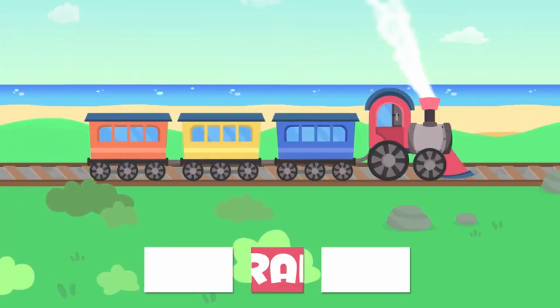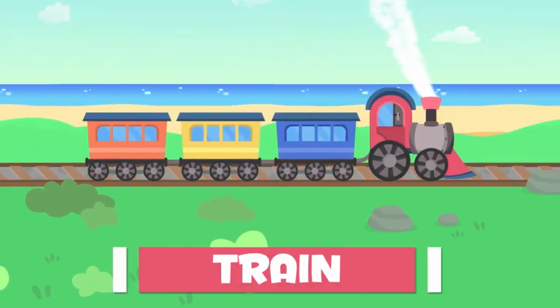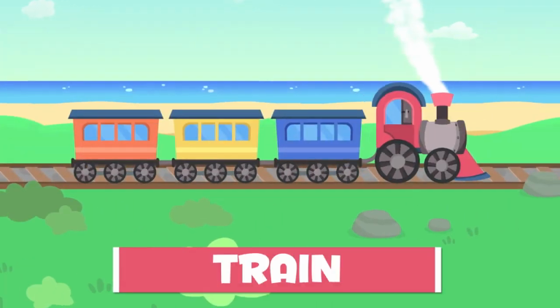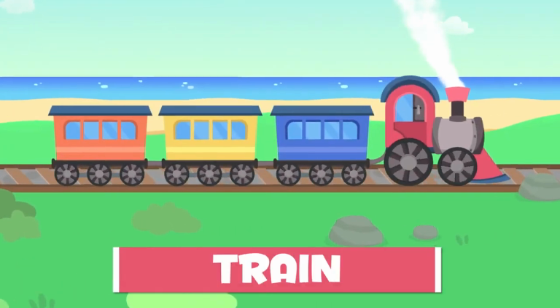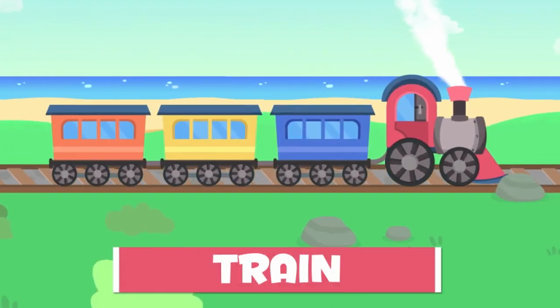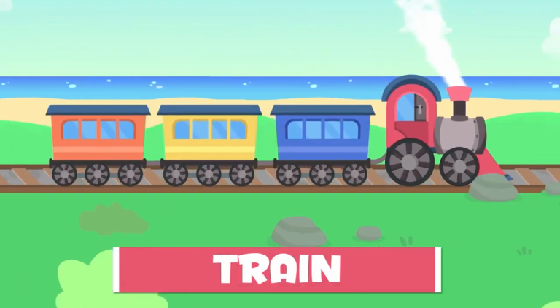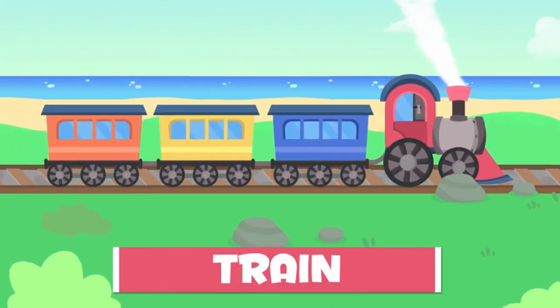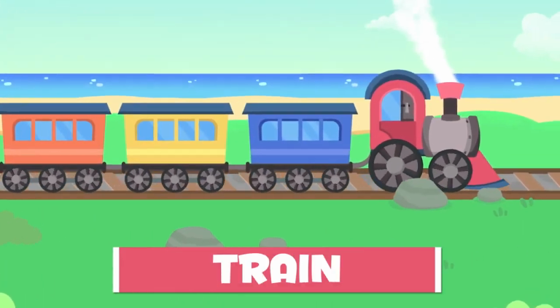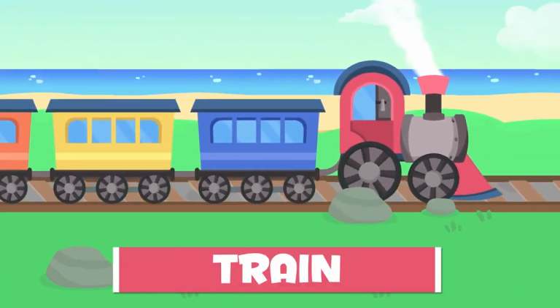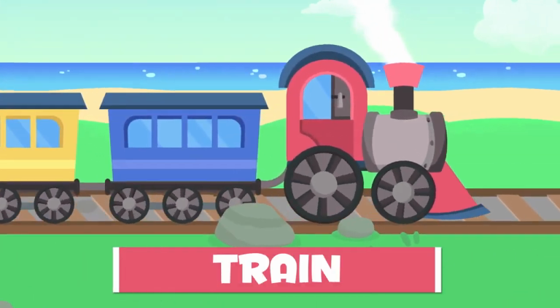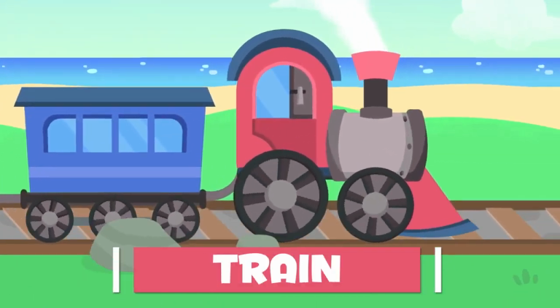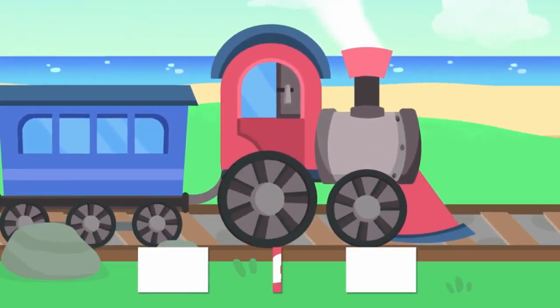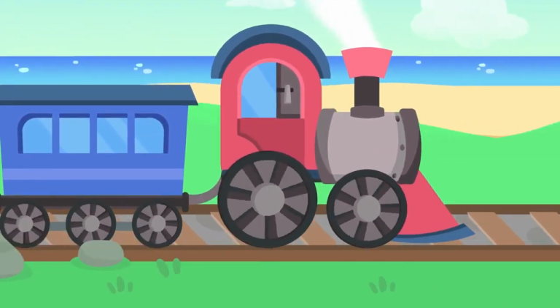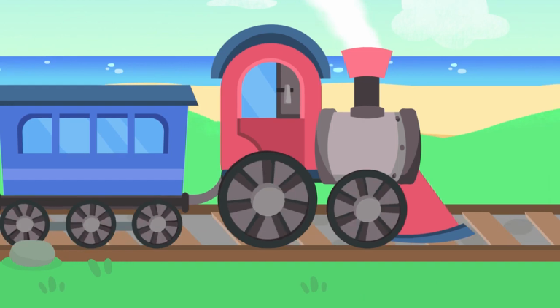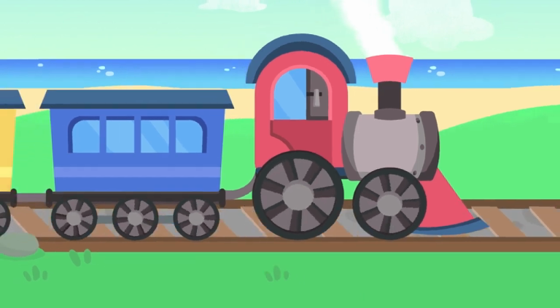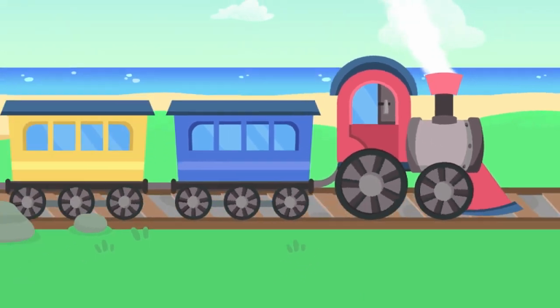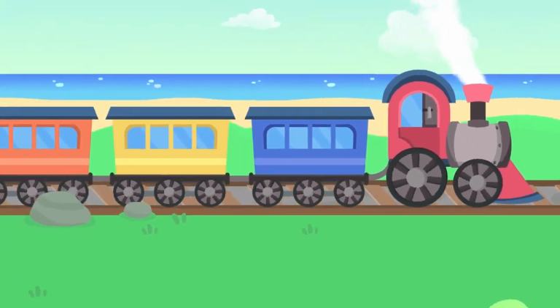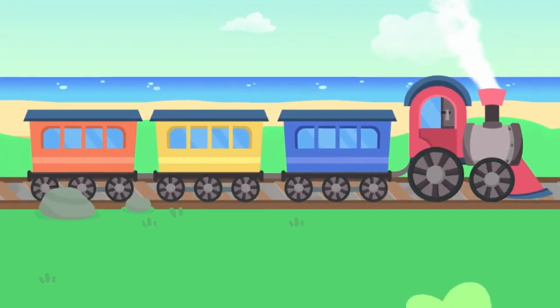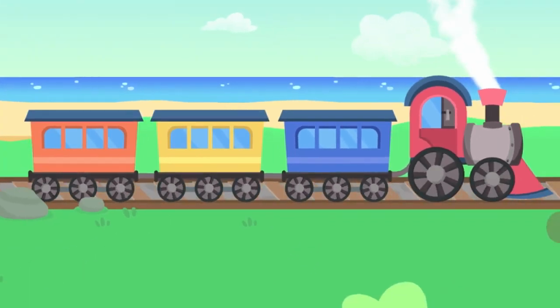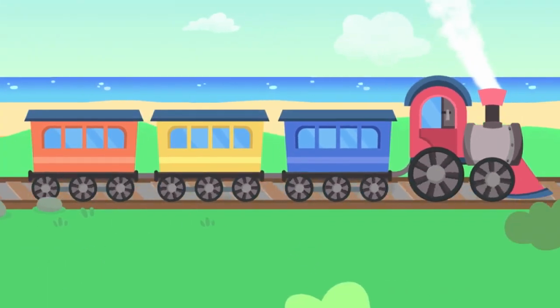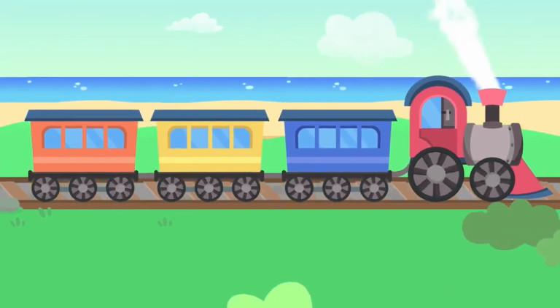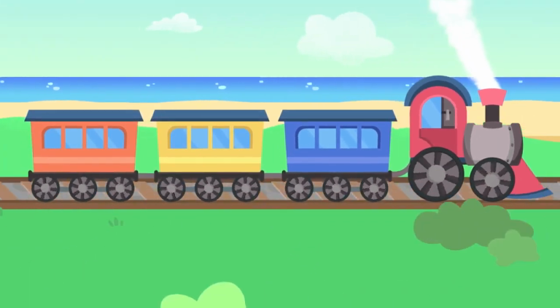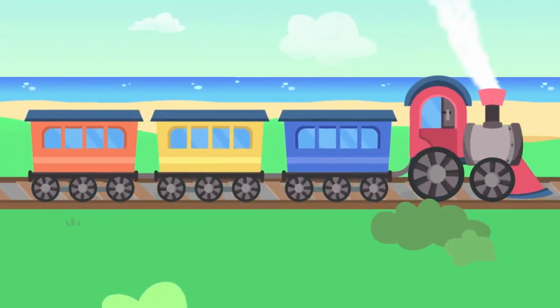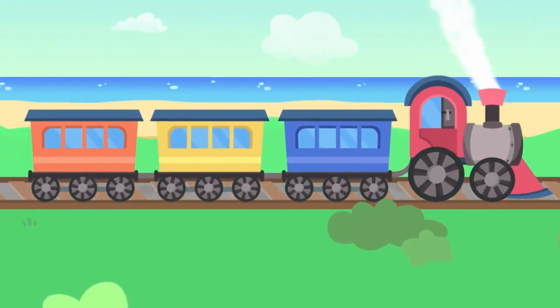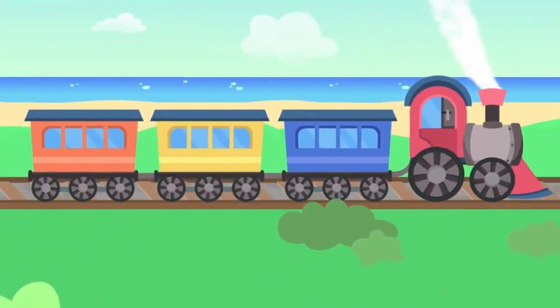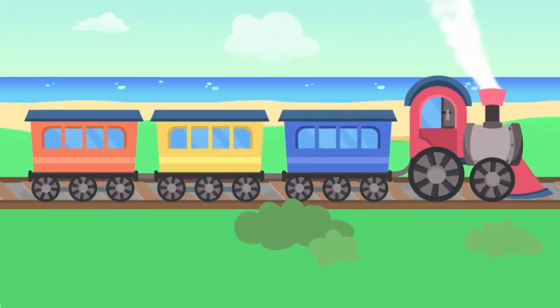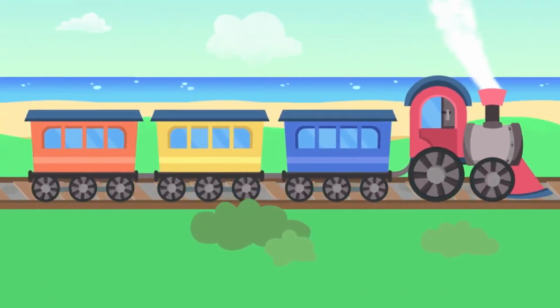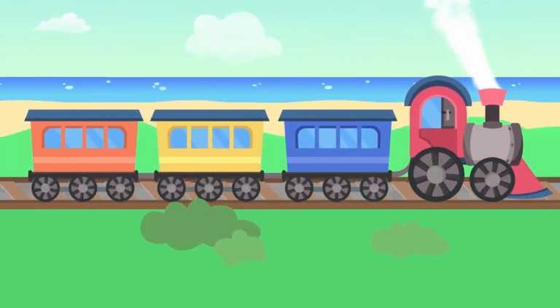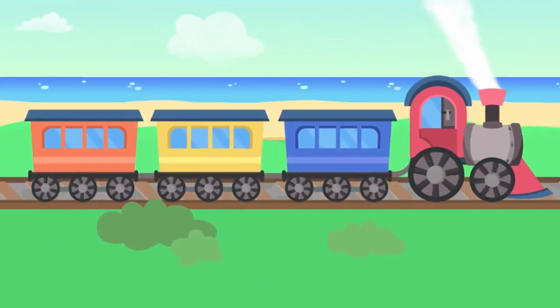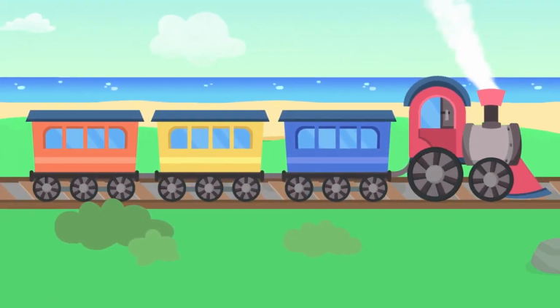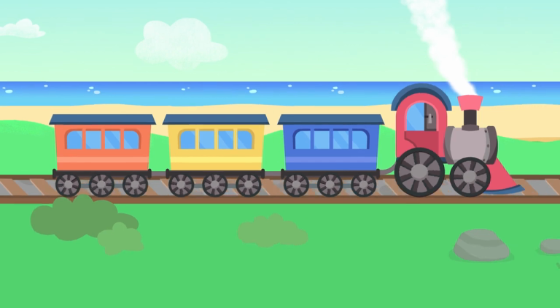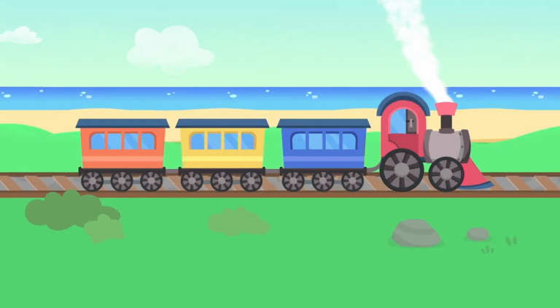Here's a train. It's pulled by a locomotive and connected with wagons. It needs tracks to ride on and pick up speed. It can go really fast.